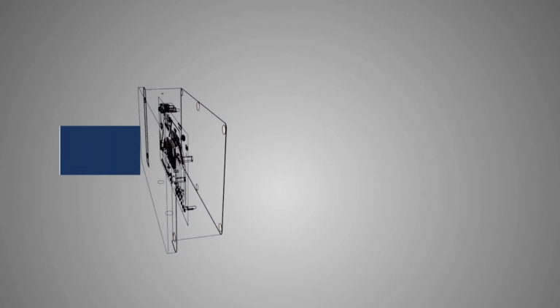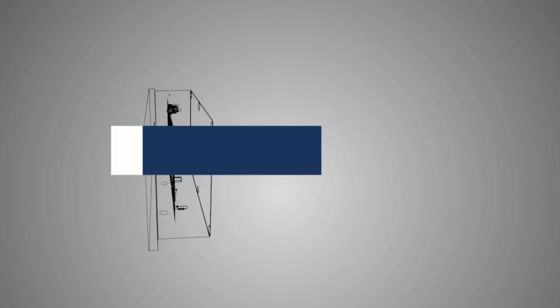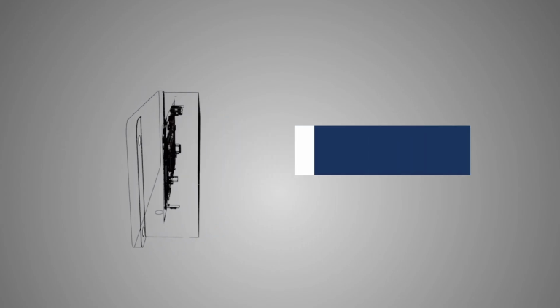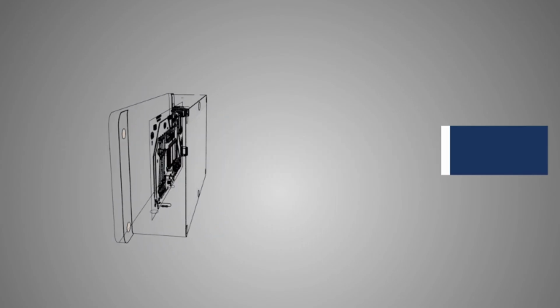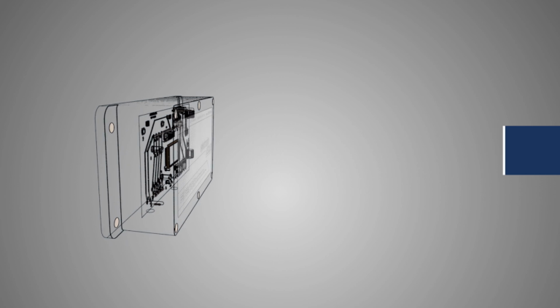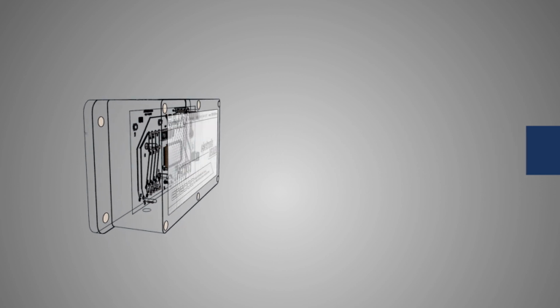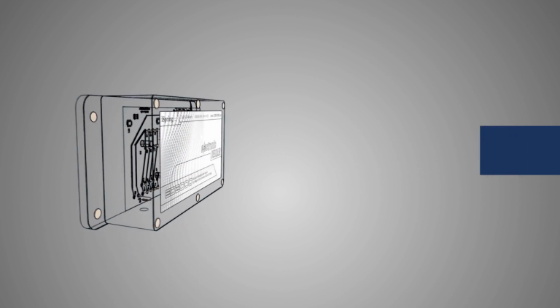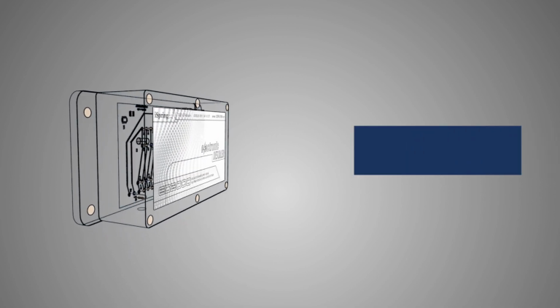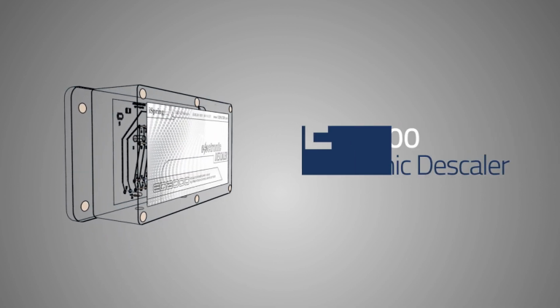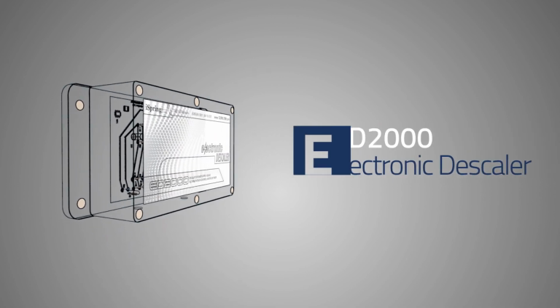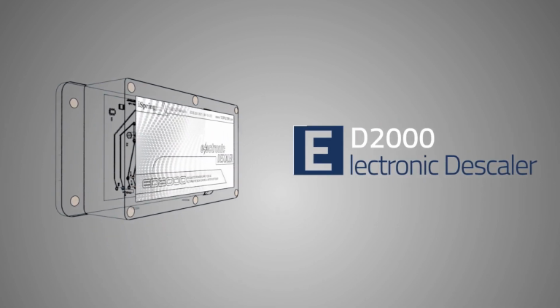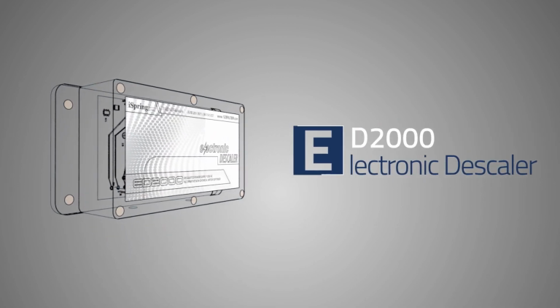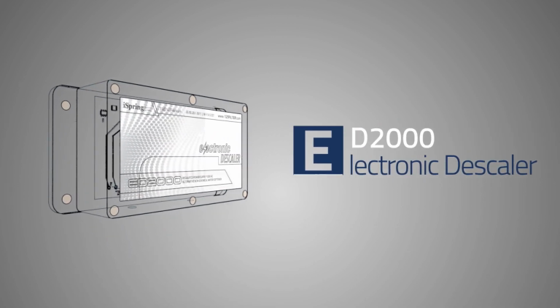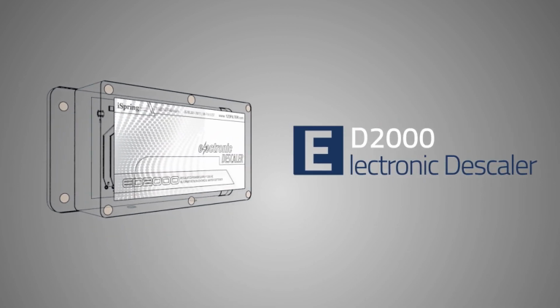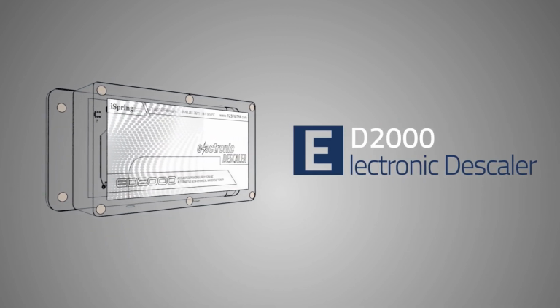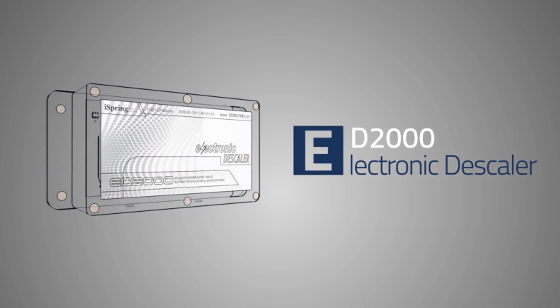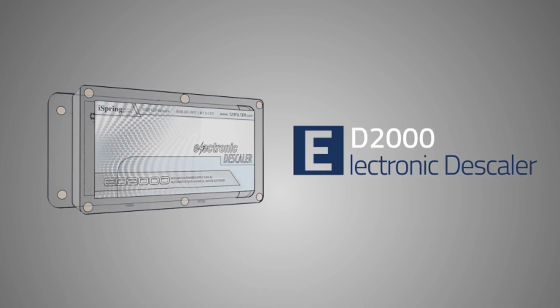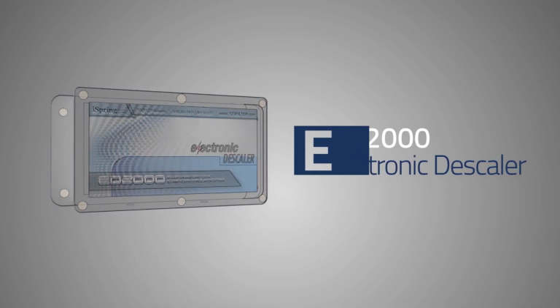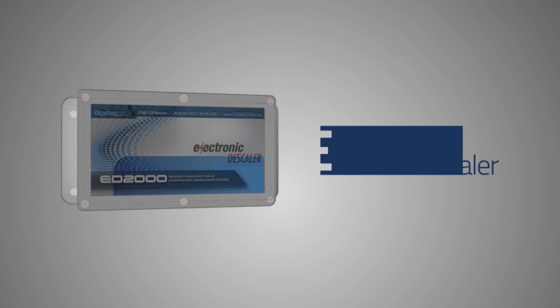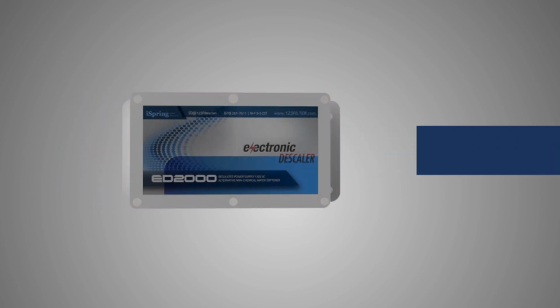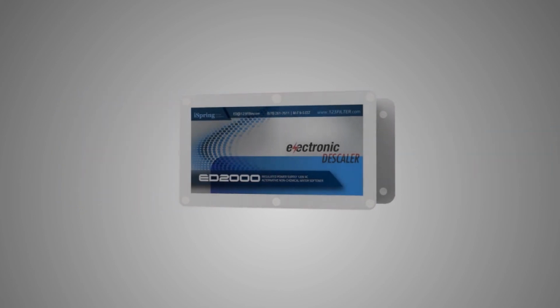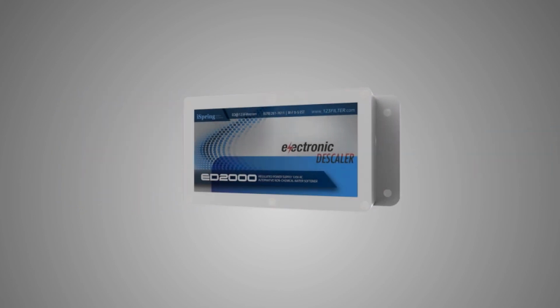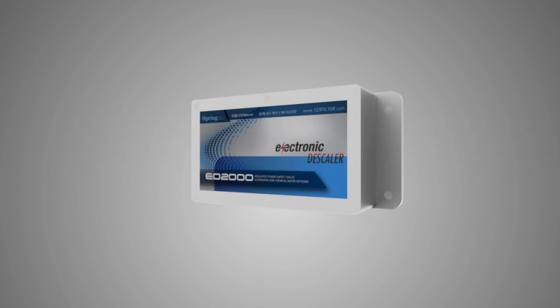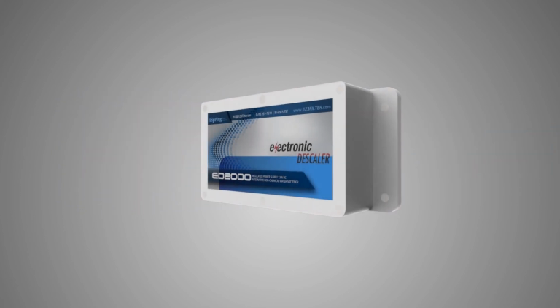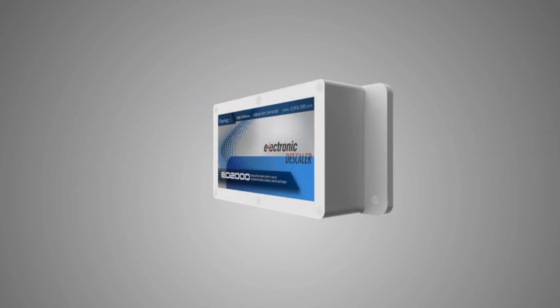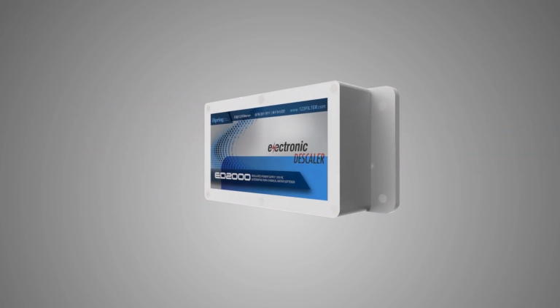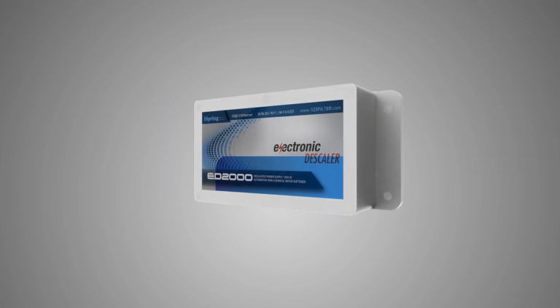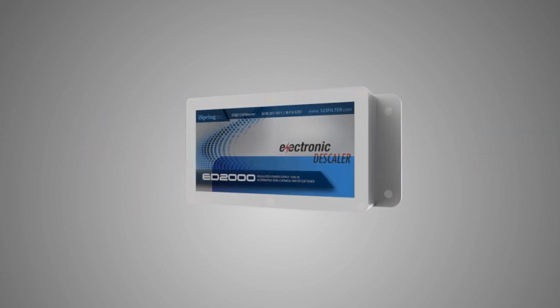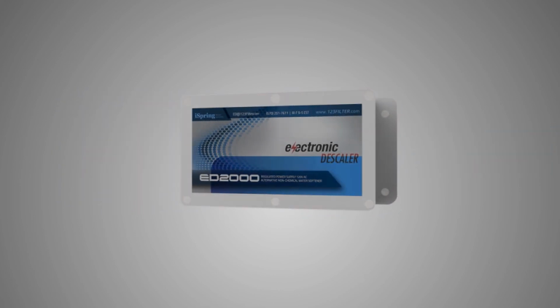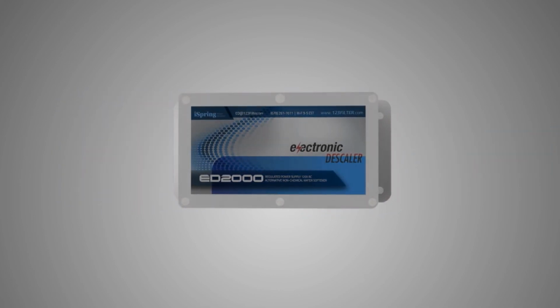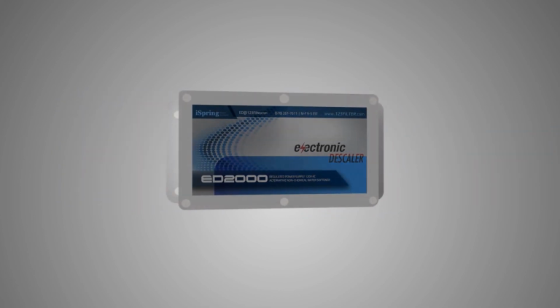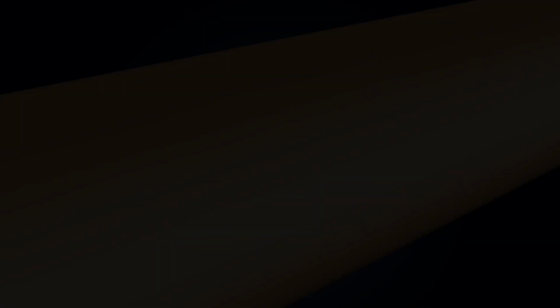The ED2000 Electronically Scaler, manufactured by iSpring Water Systems, is your salt-free alternative to a traditional water softener for hard water problems. So how does the ED2000 work and why should you use one in your home?